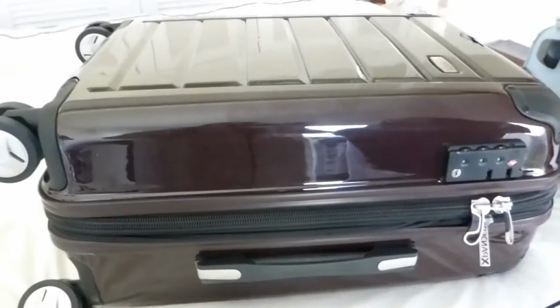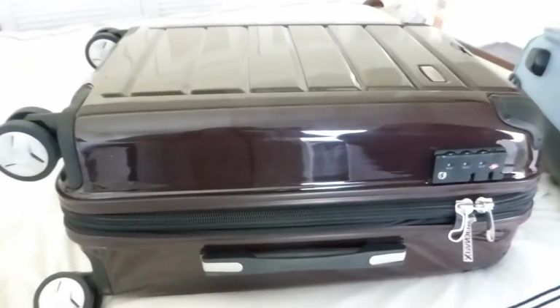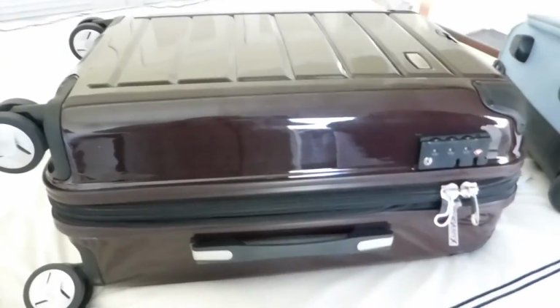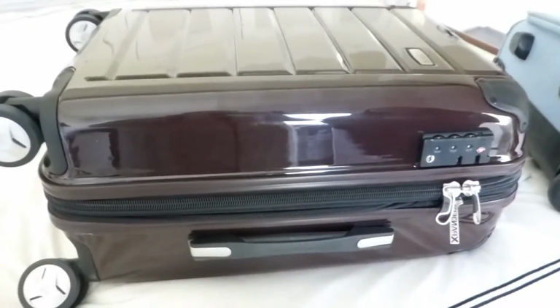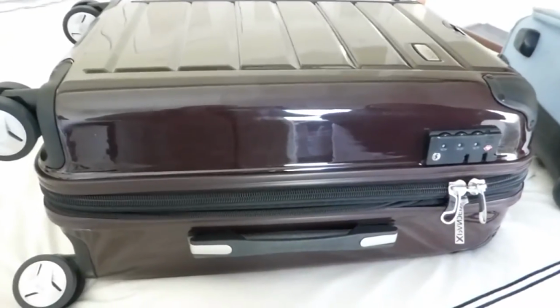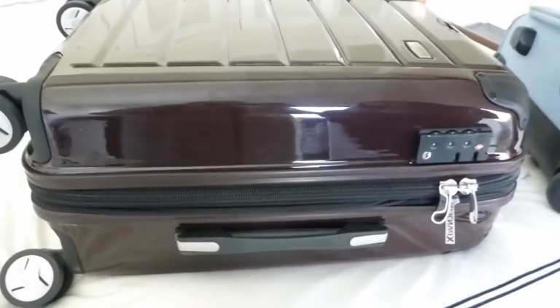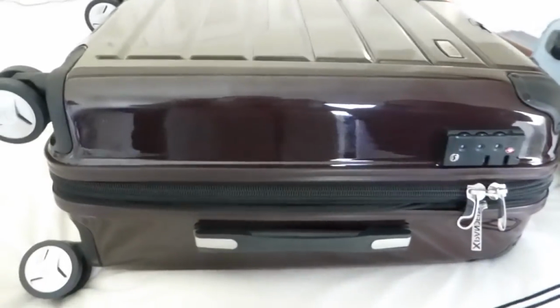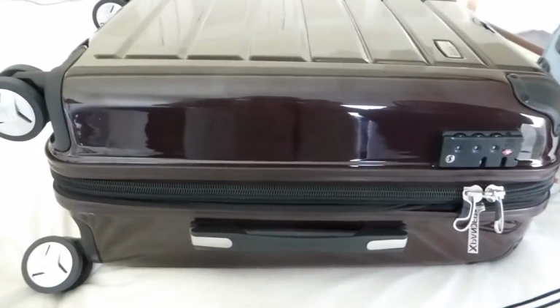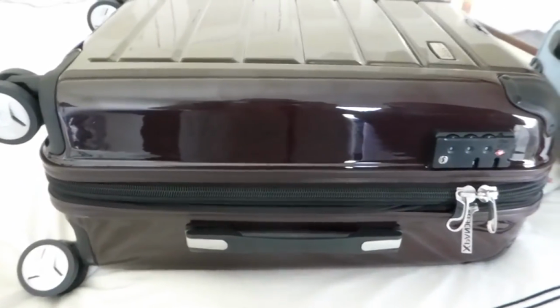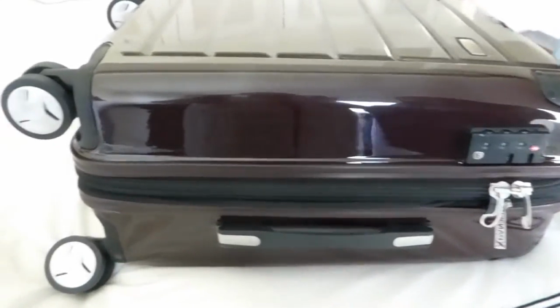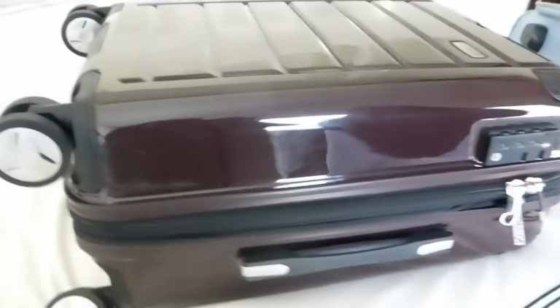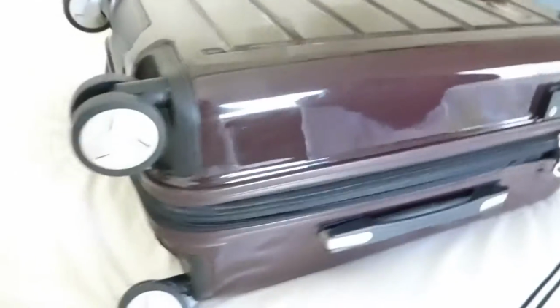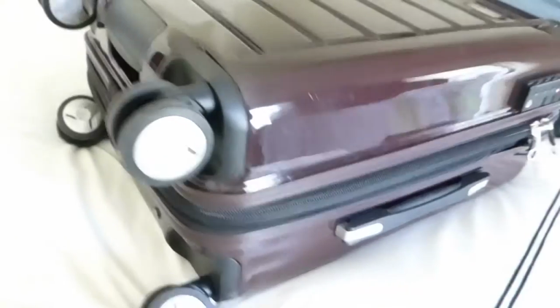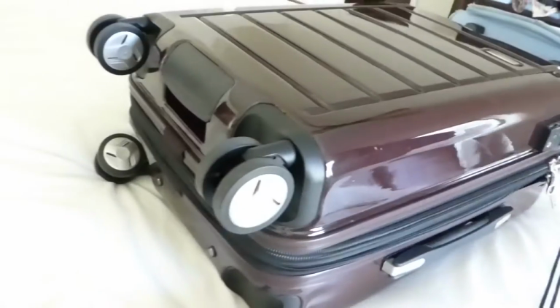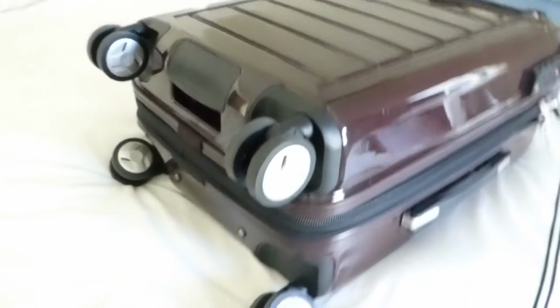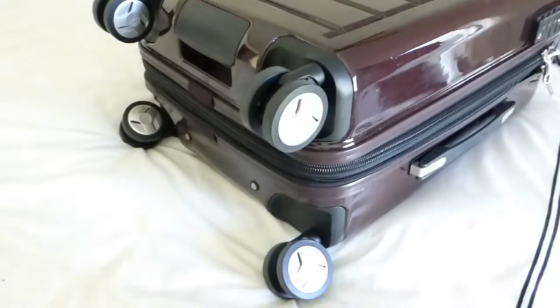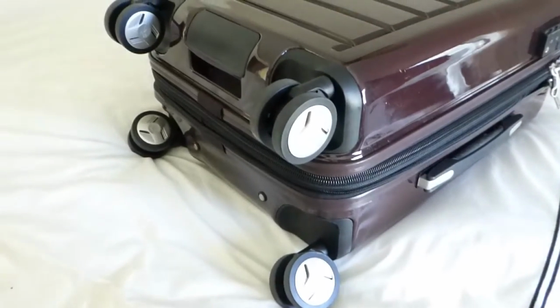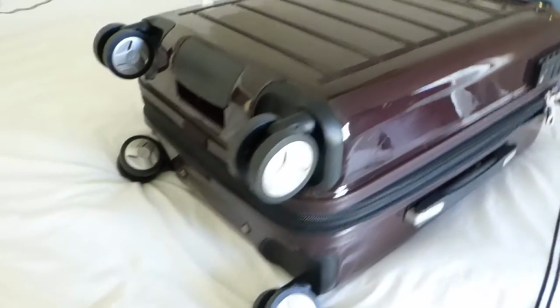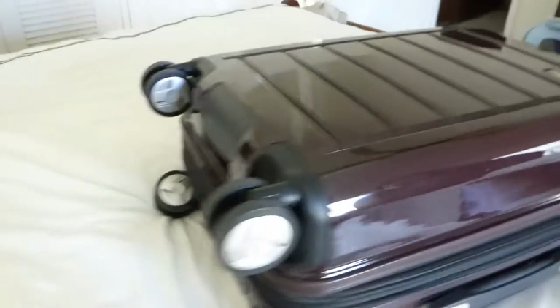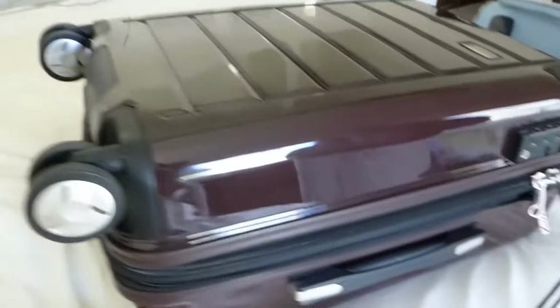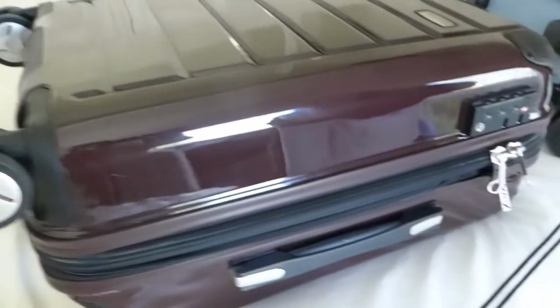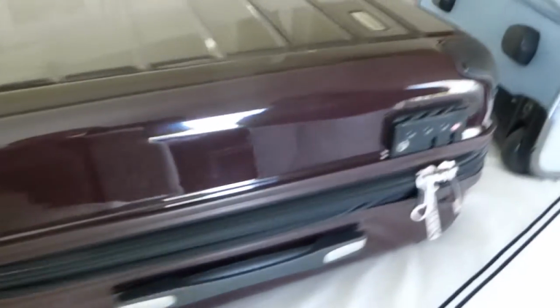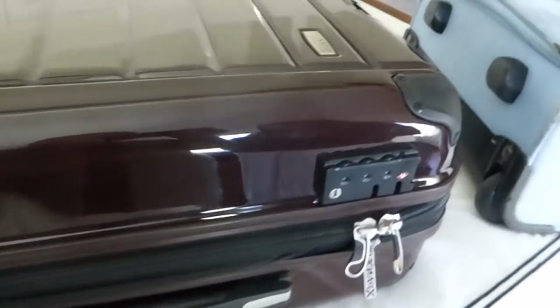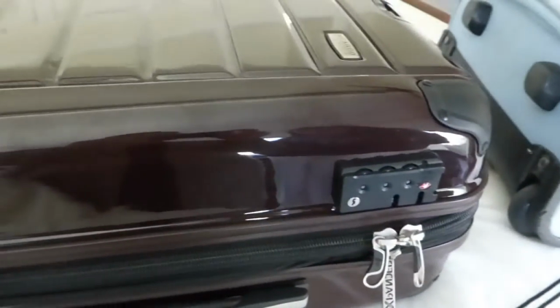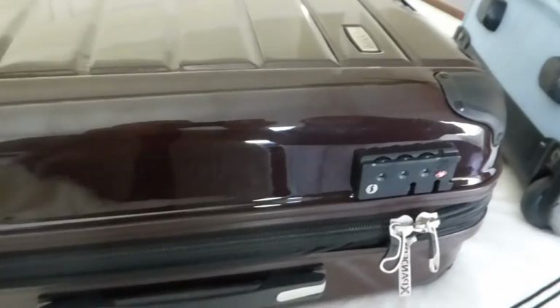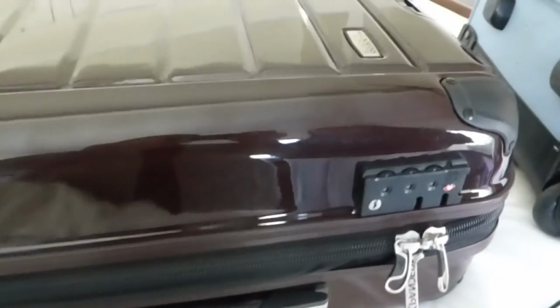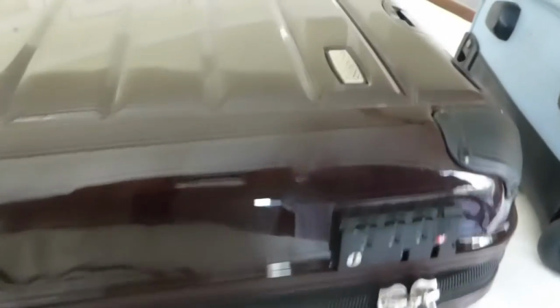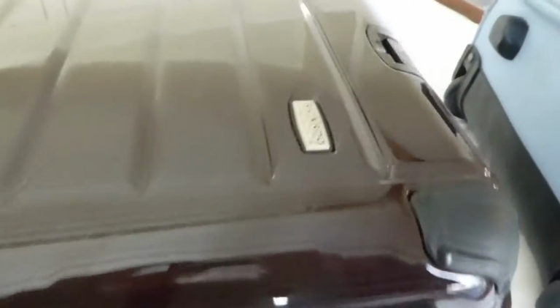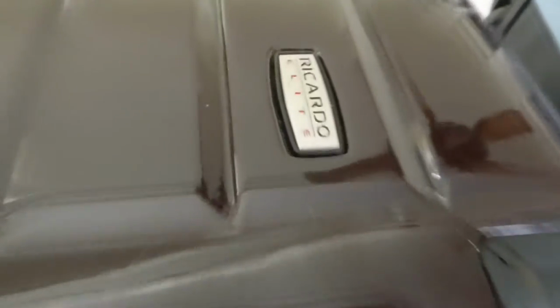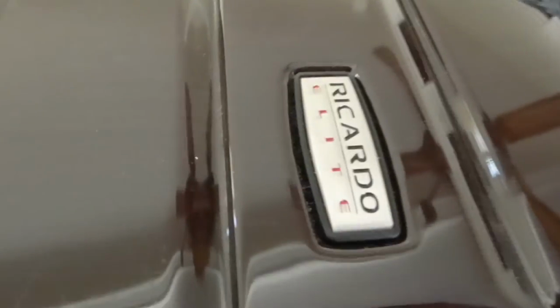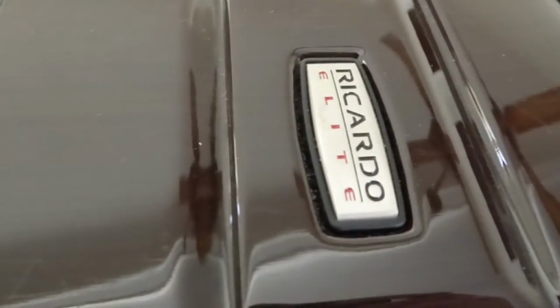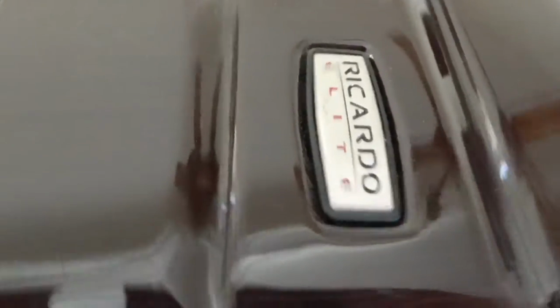This is my new Riccardo Elite suitcase. One of the things that I love about it is that it has four wheels, which makes it really easy to maneuver and you don't have to tilt it to tote it. You can see it's Riccardo Elite.